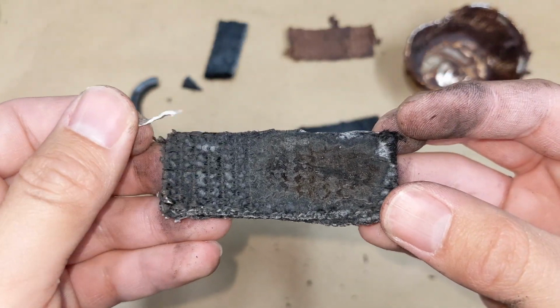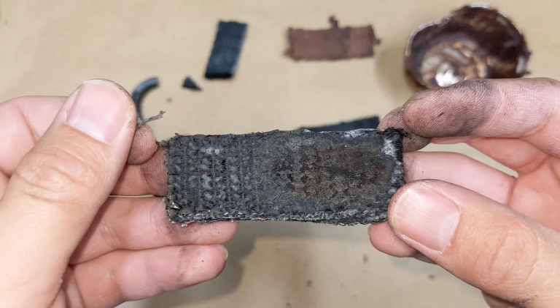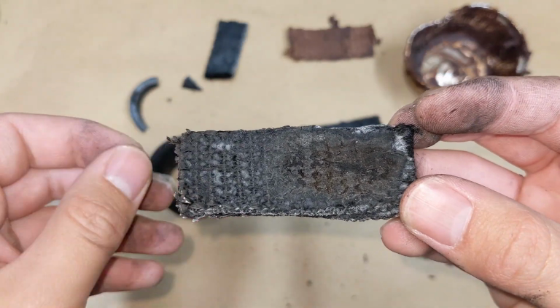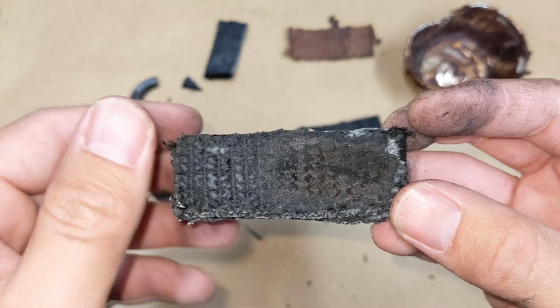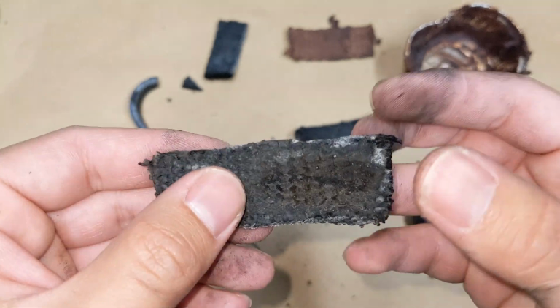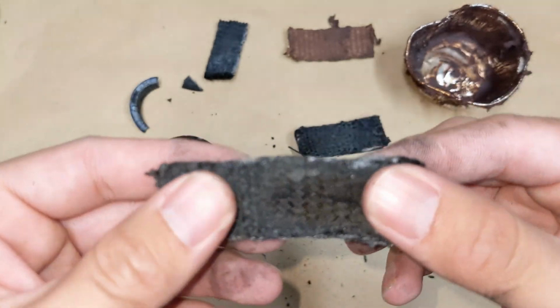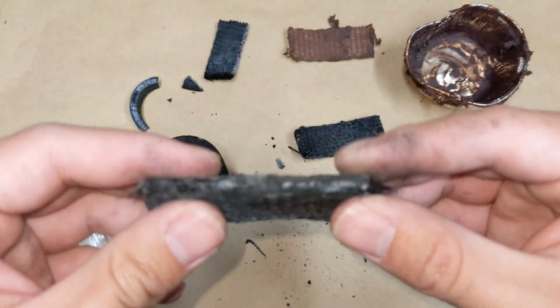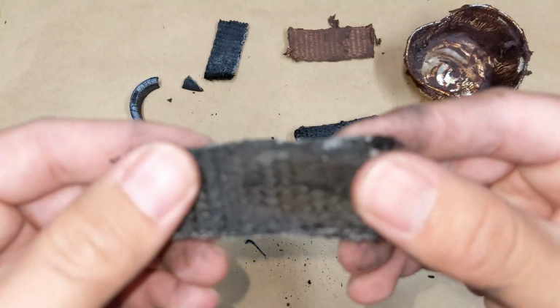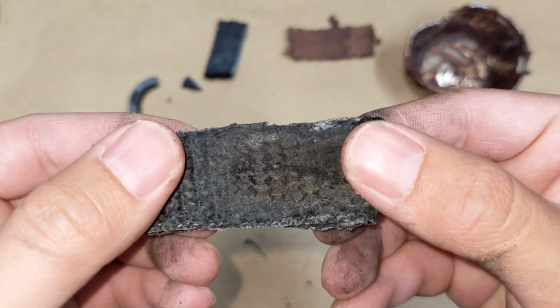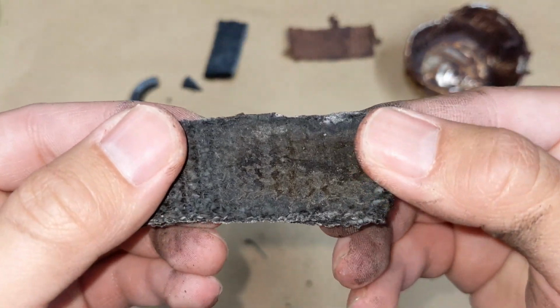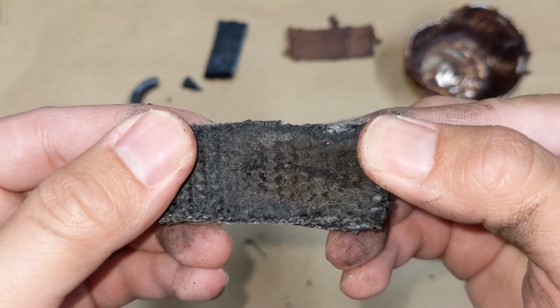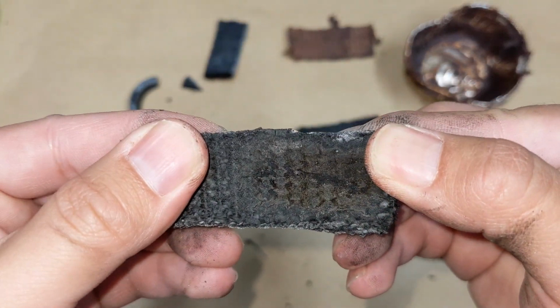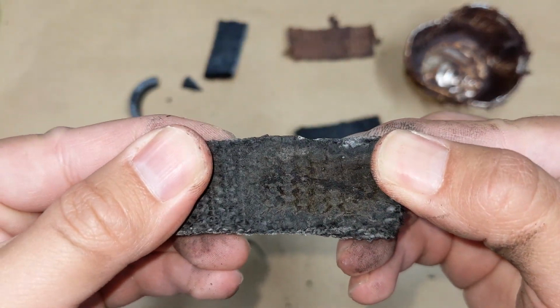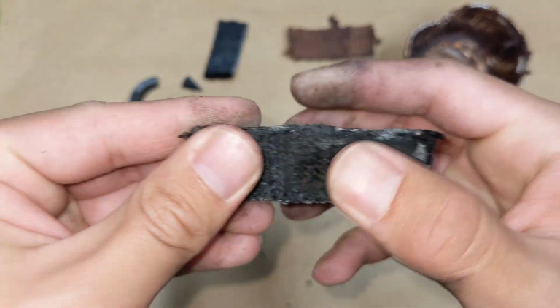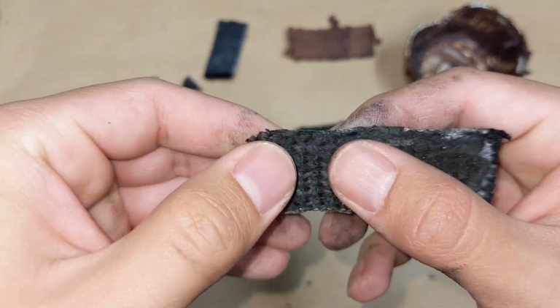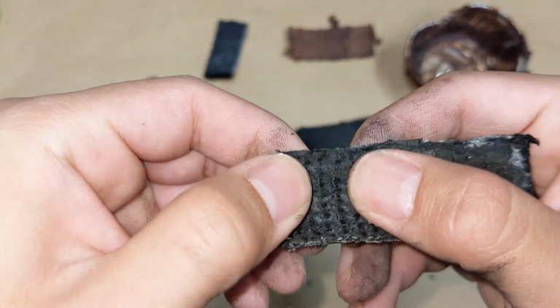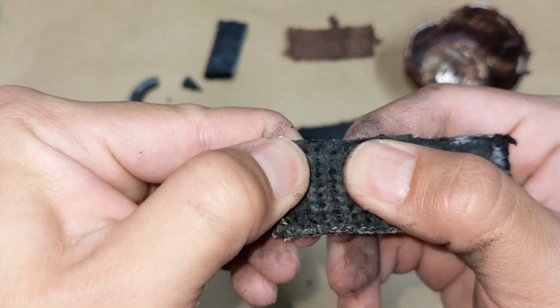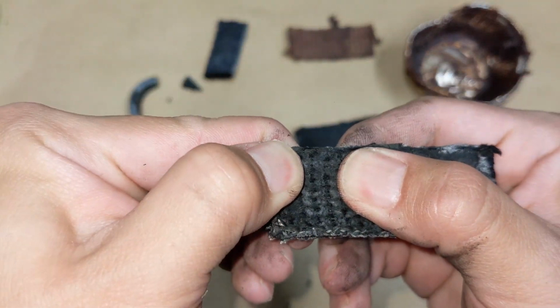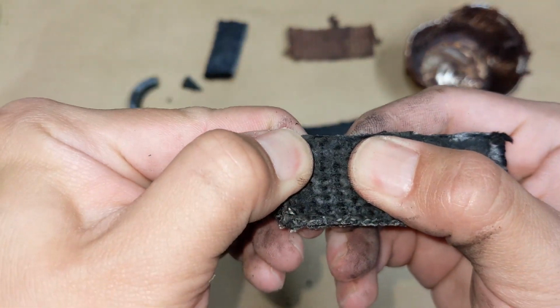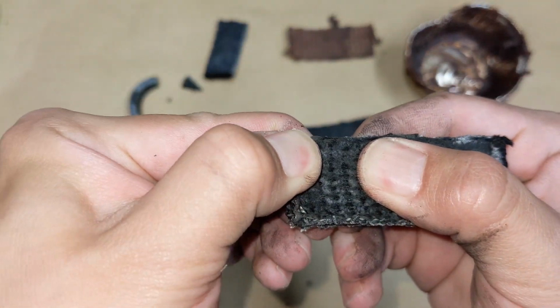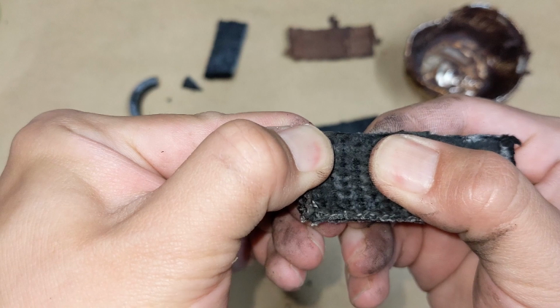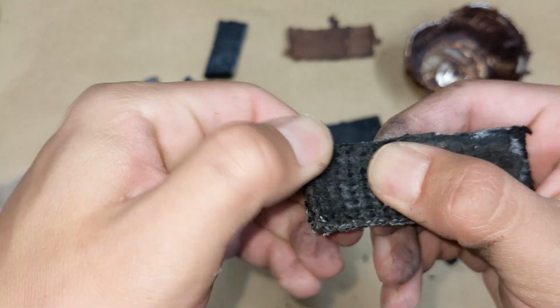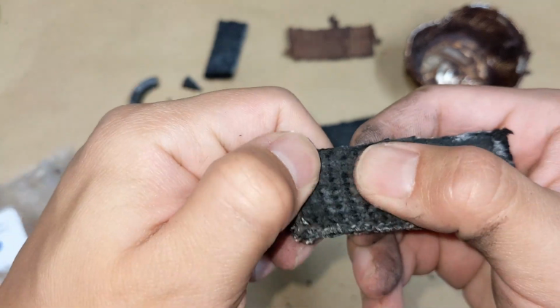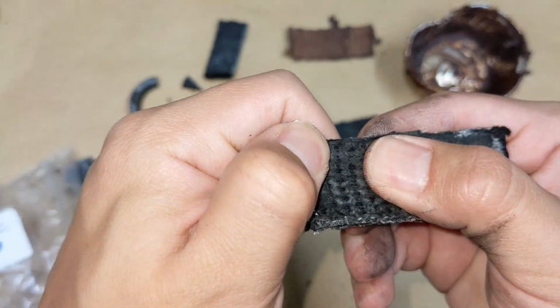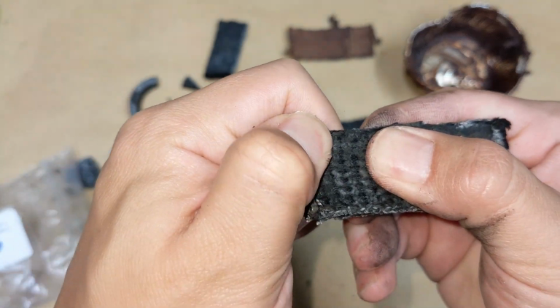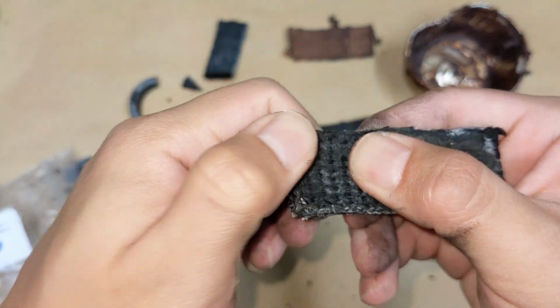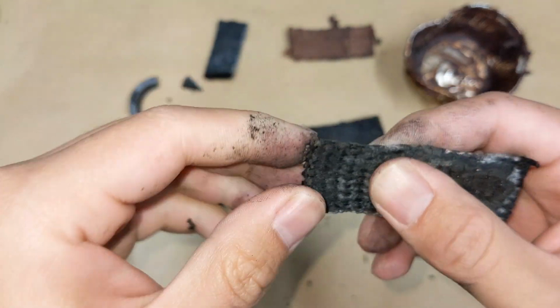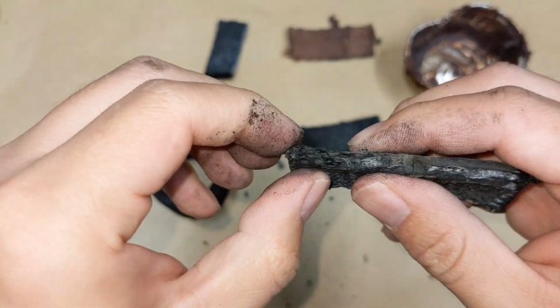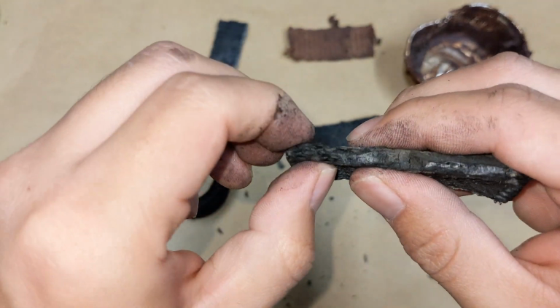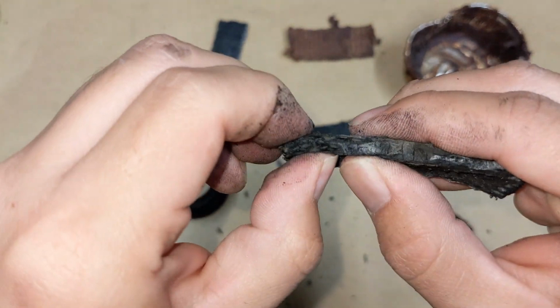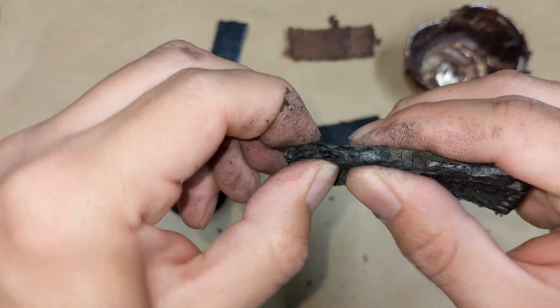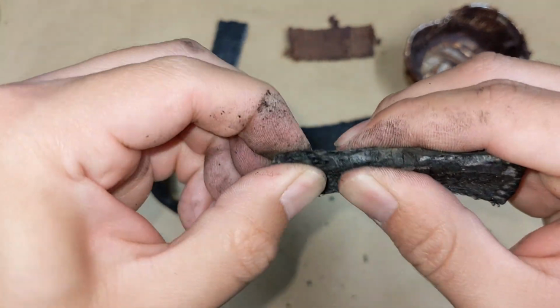Similar stuff going on there. Can I break it? No — but it's still flexible too.